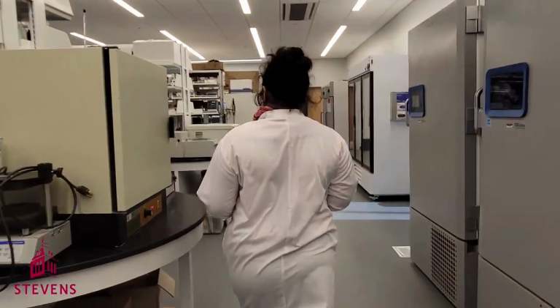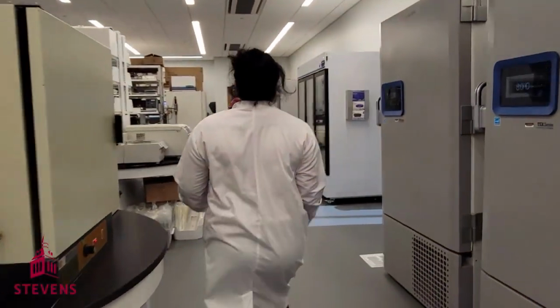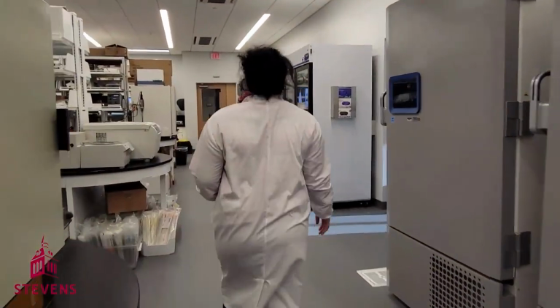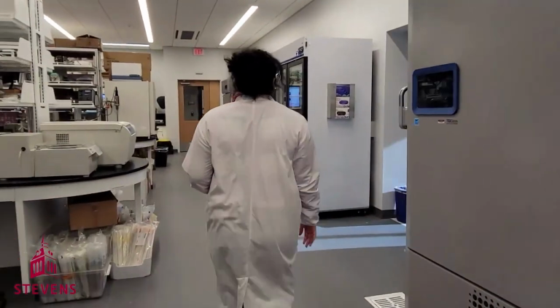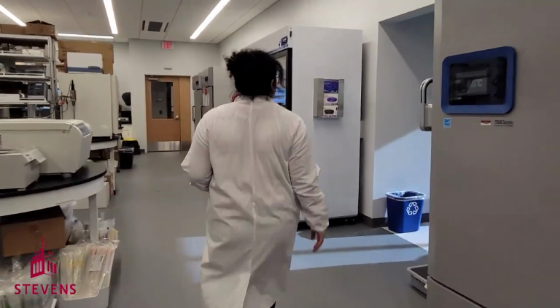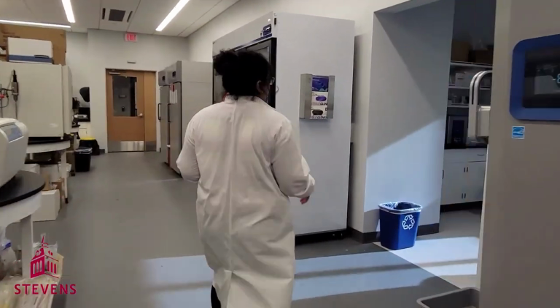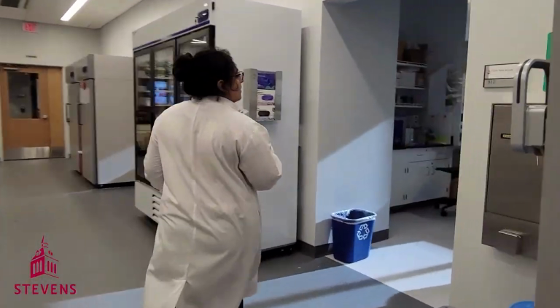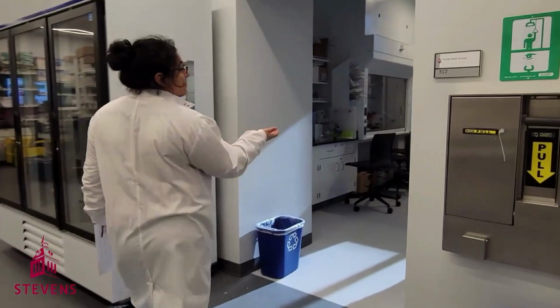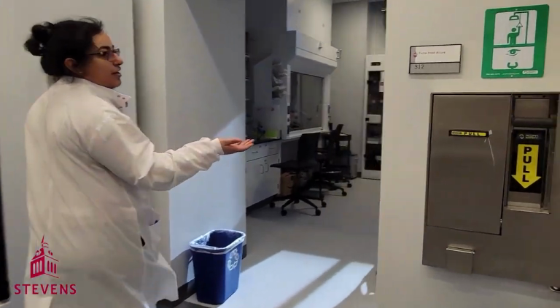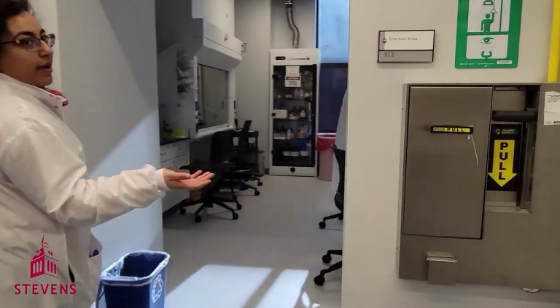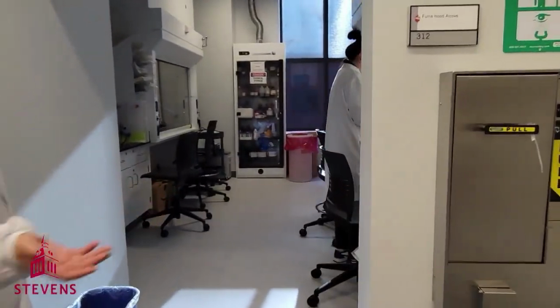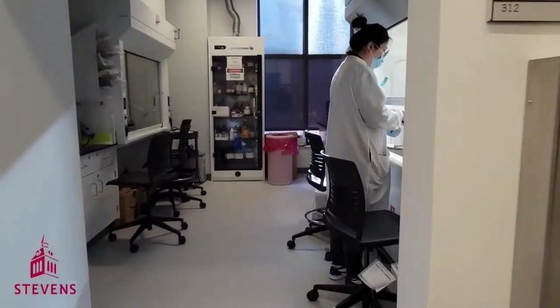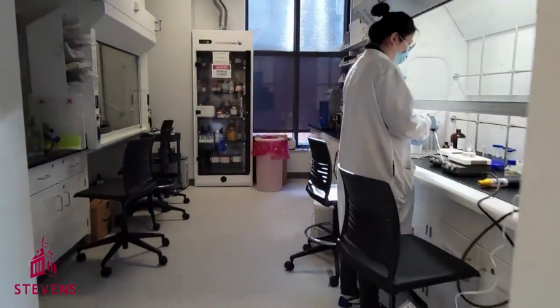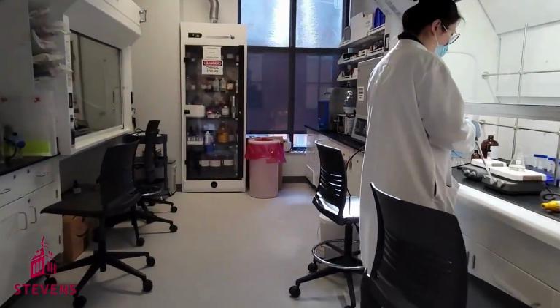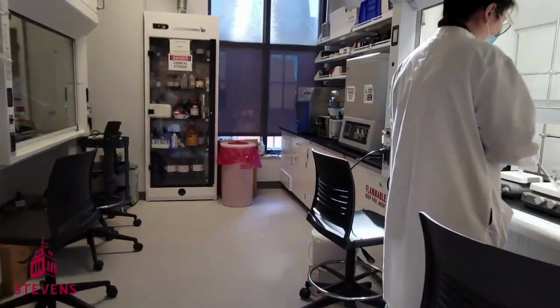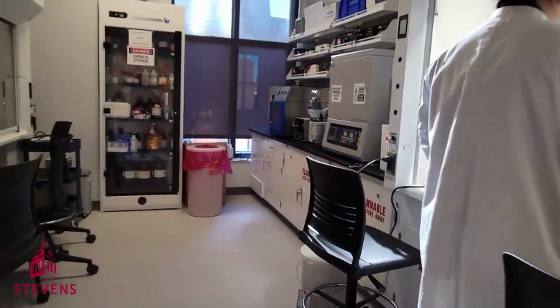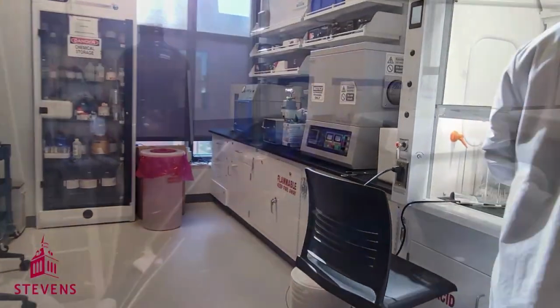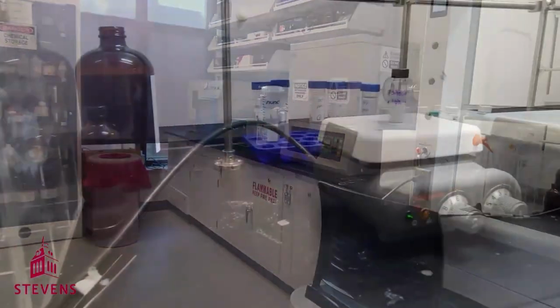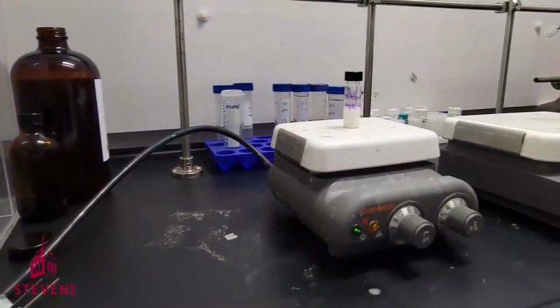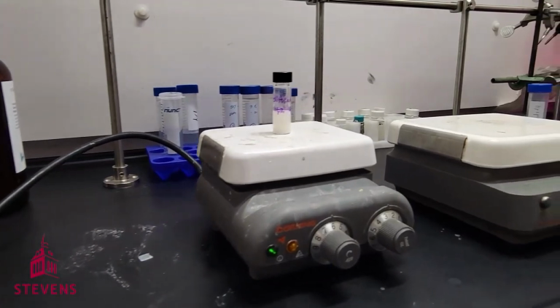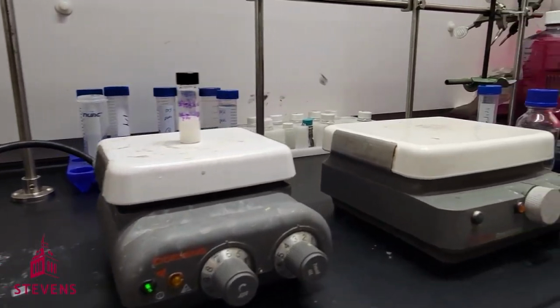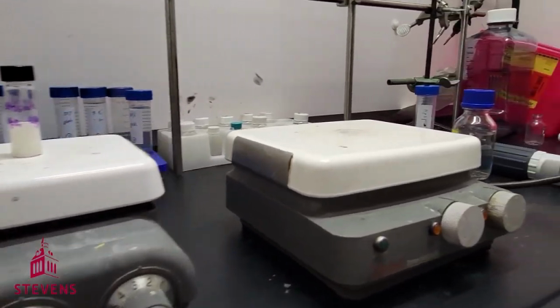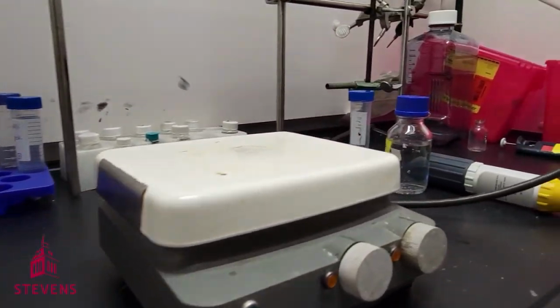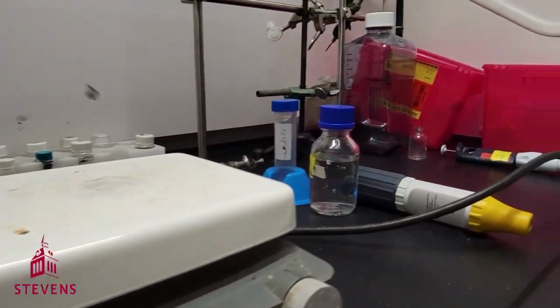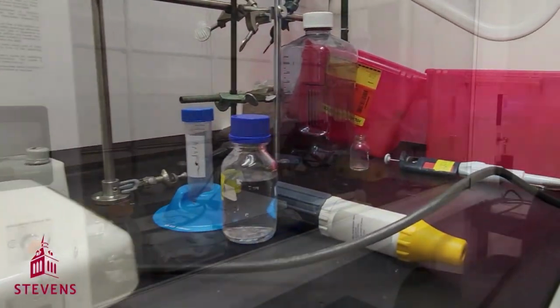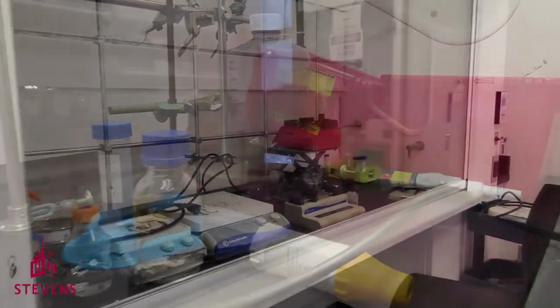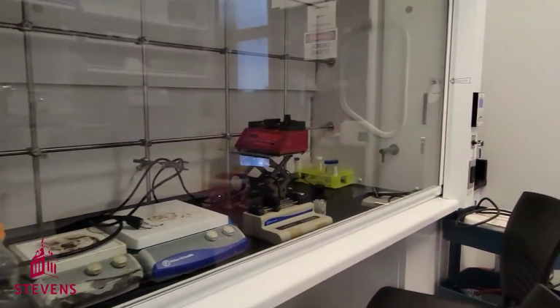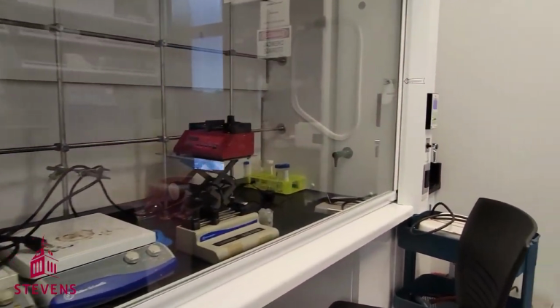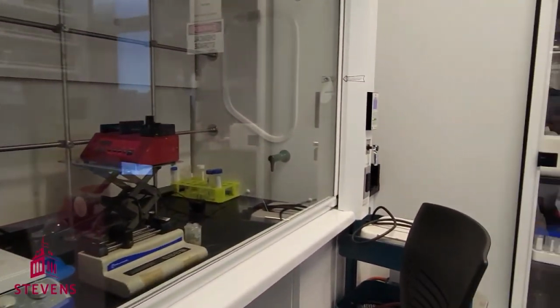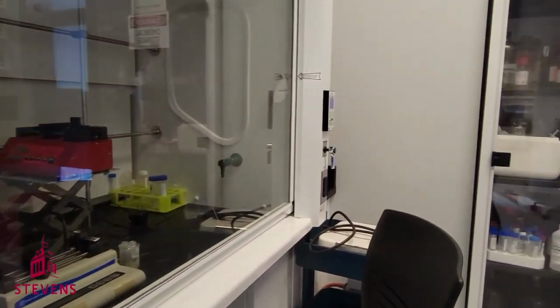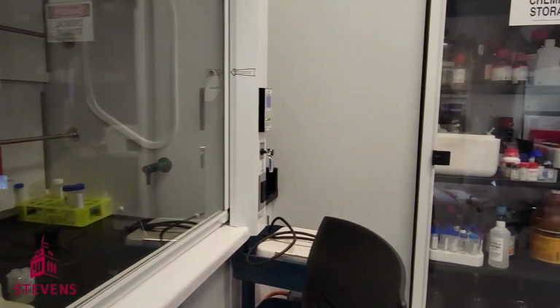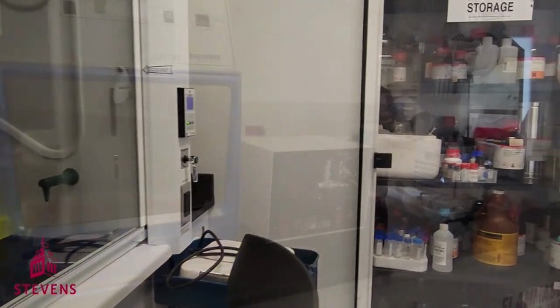And as we walk down here, you'll find the wet chemistry room. The wet chemistry room is where we synthesize many nanoparticles. This room has two fume hoods that are meant to provide students protection during chemical handling and manipulation.